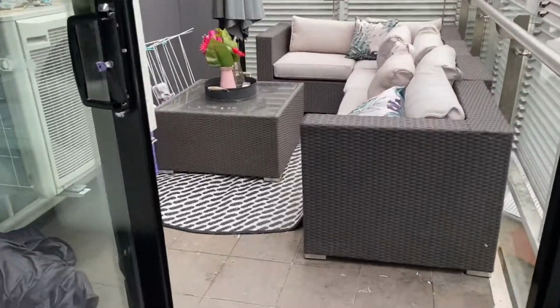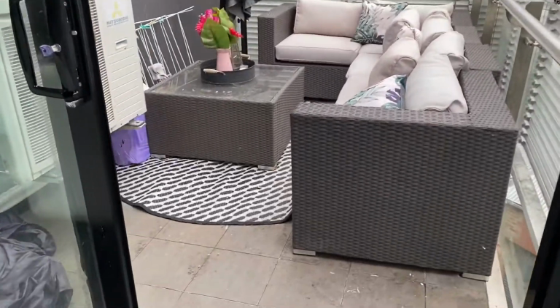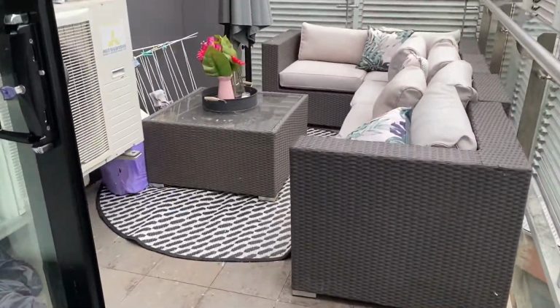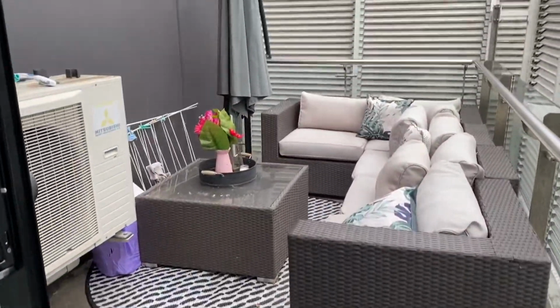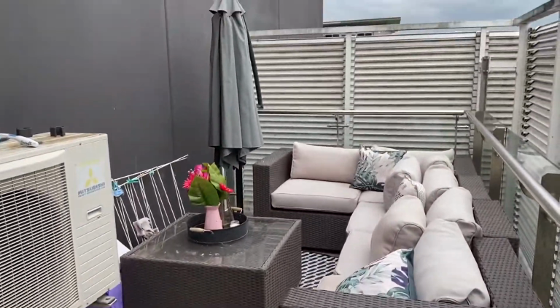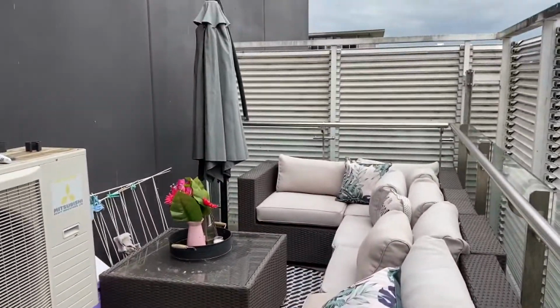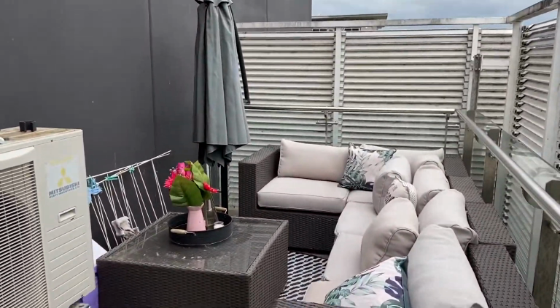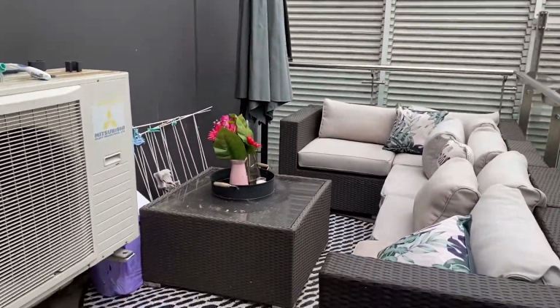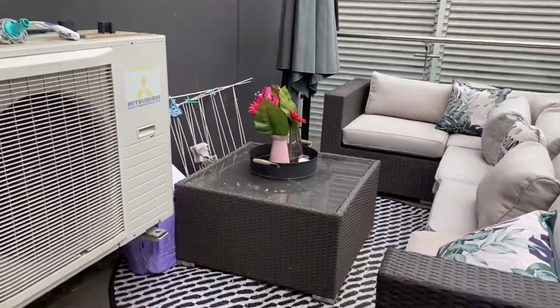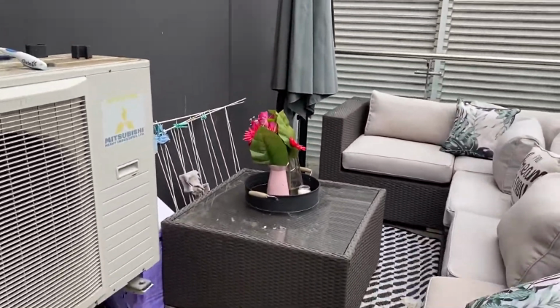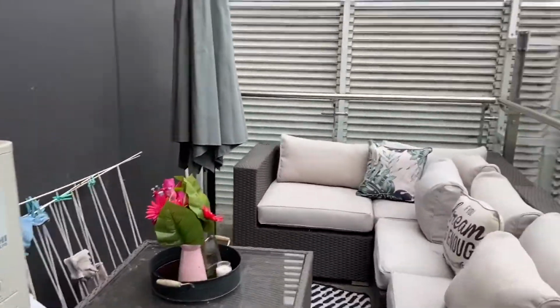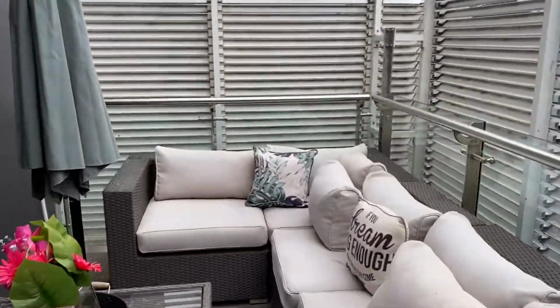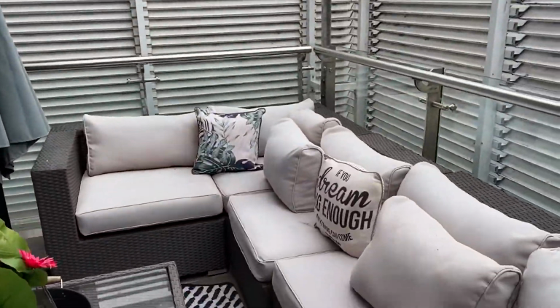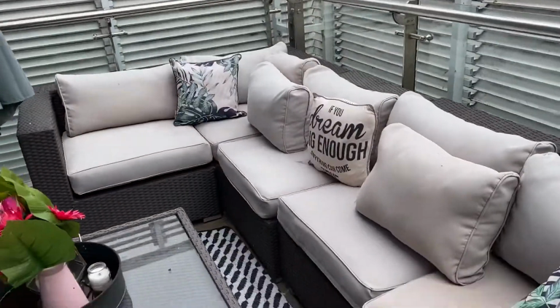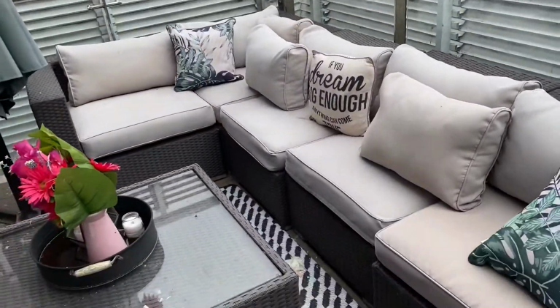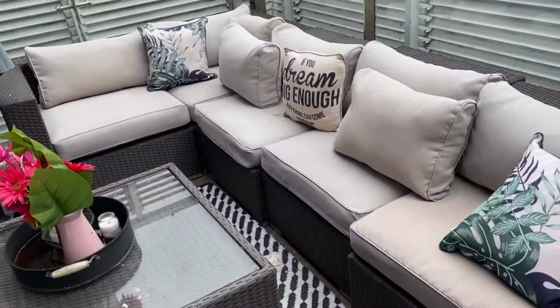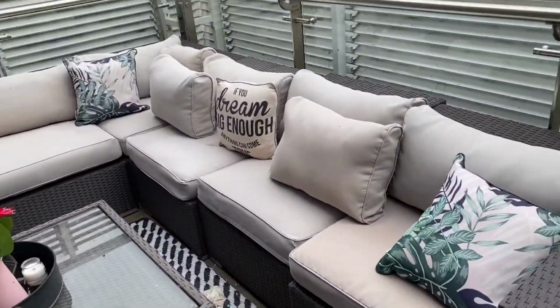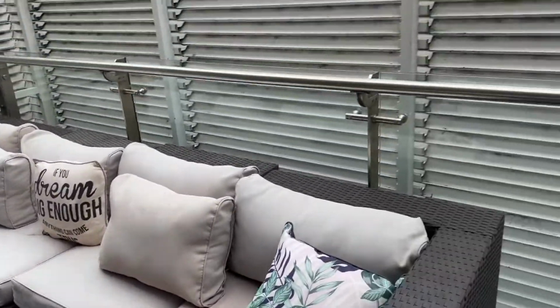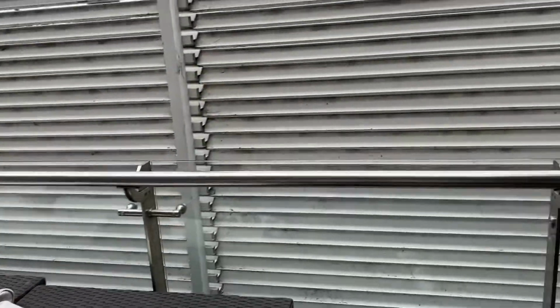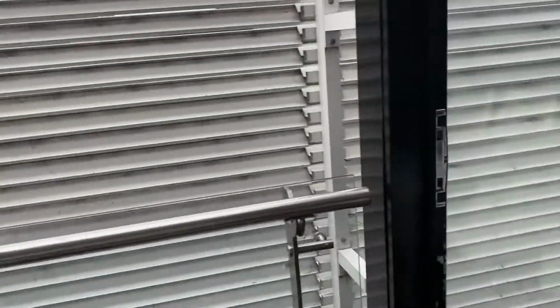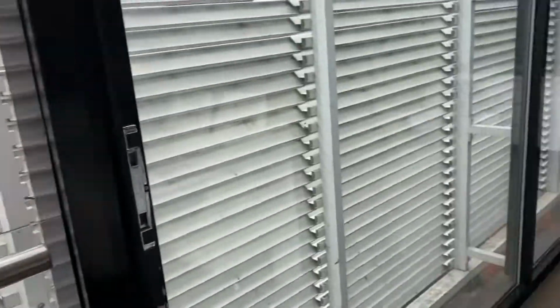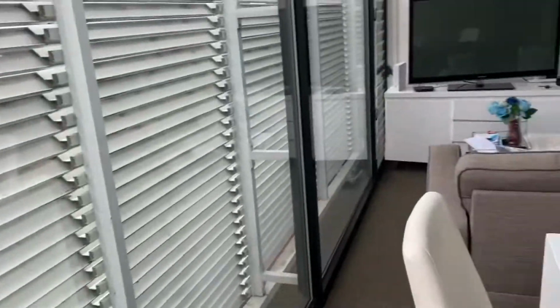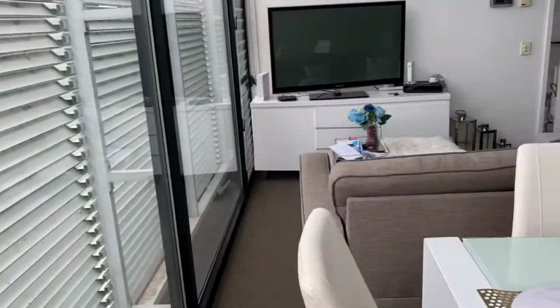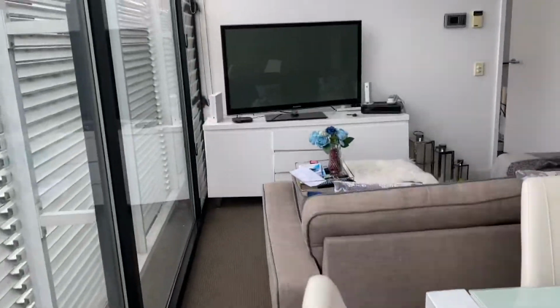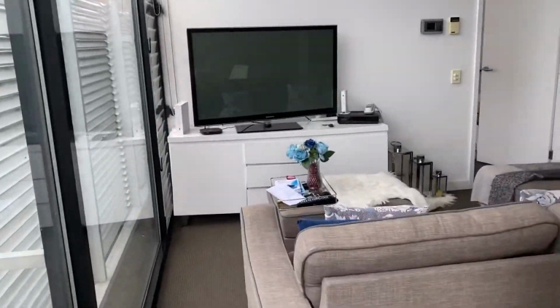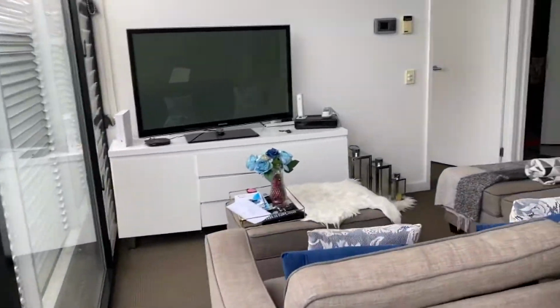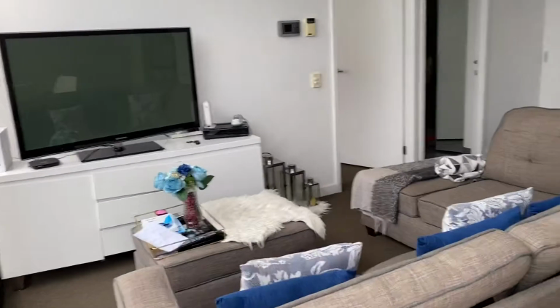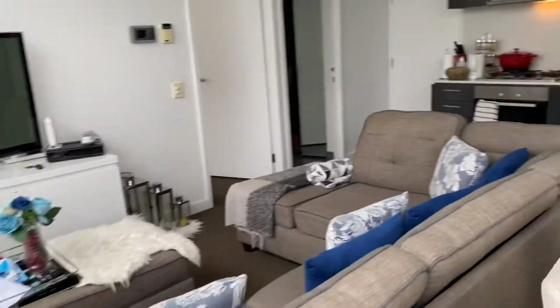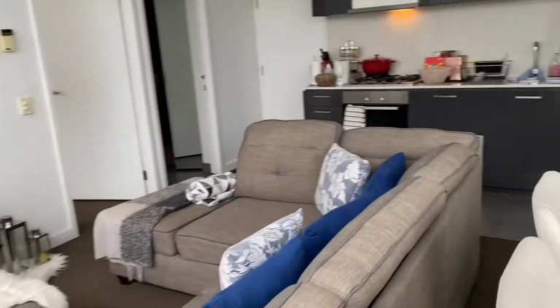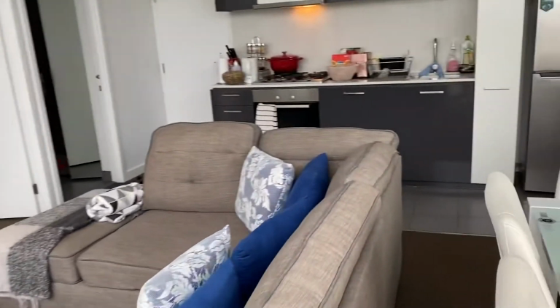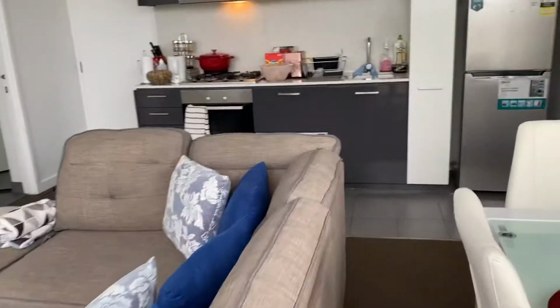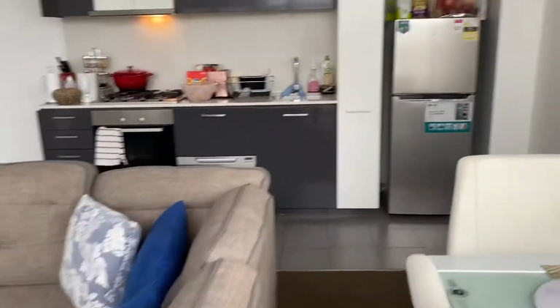Through from the dining room you have an outside area, which once again as you can see it's quite a good size. It's about to rain here so you're seeing it in a very gloomy light, which is not gloomy at all.